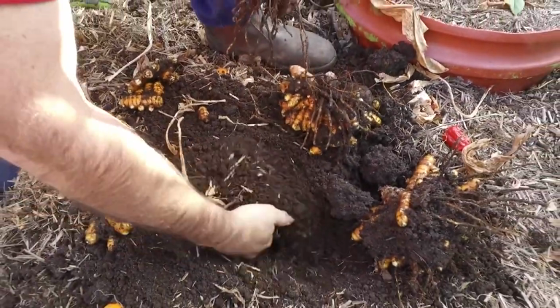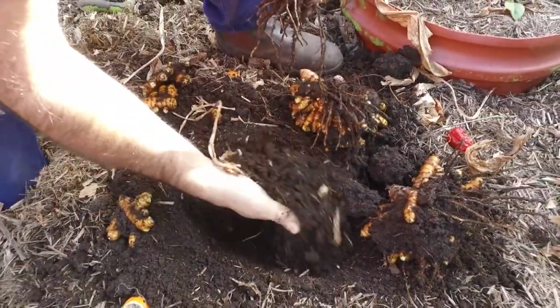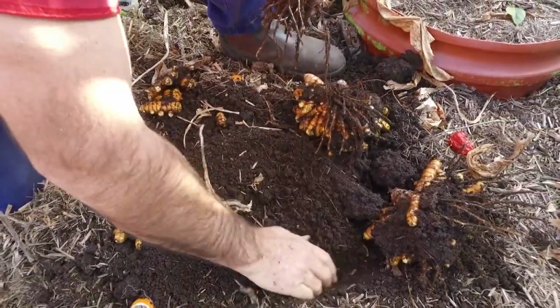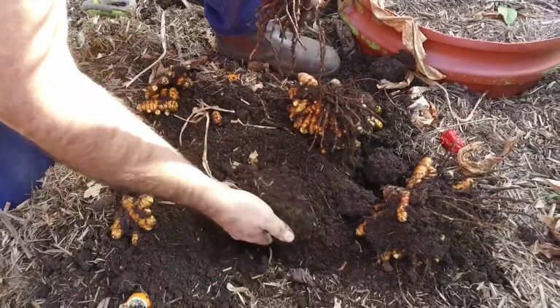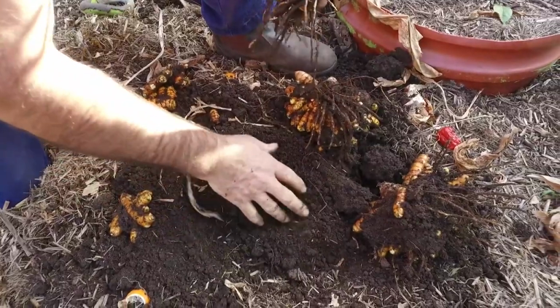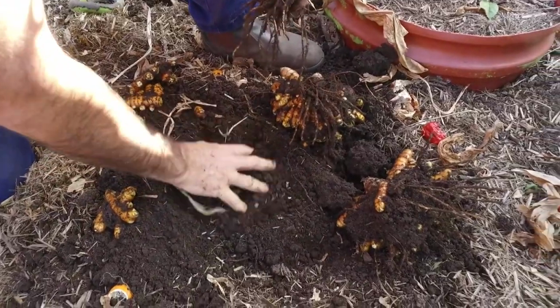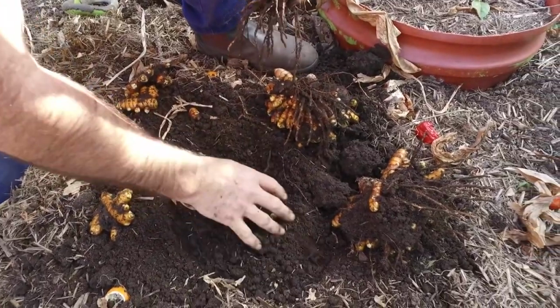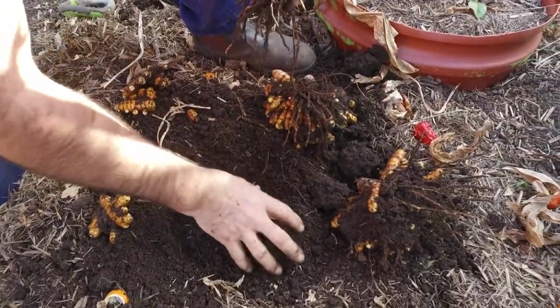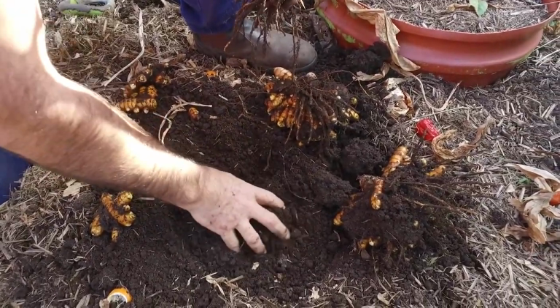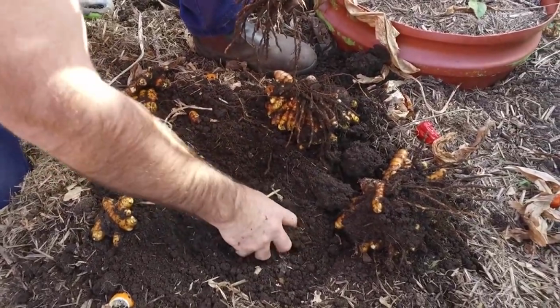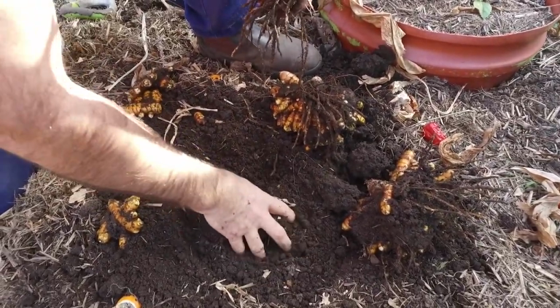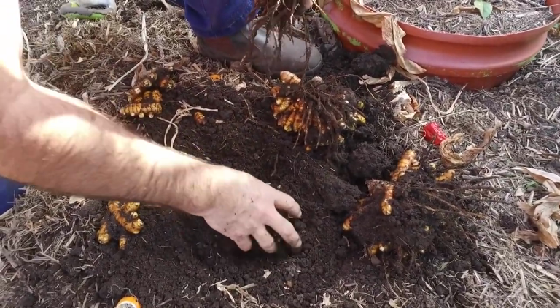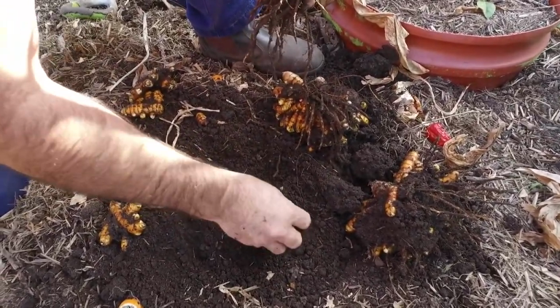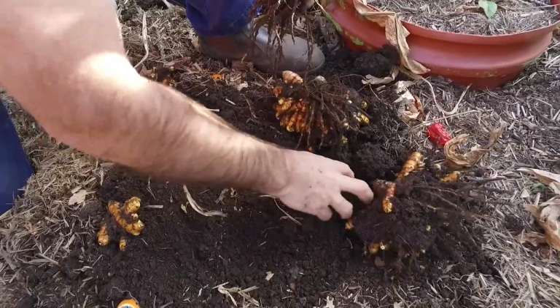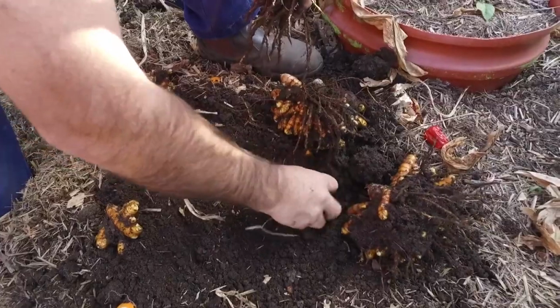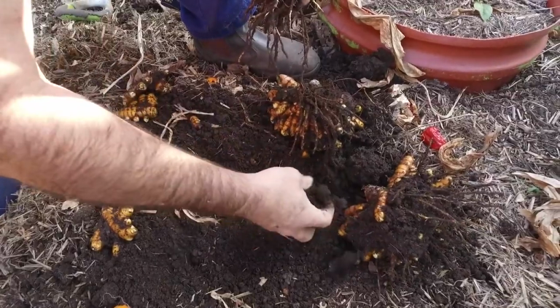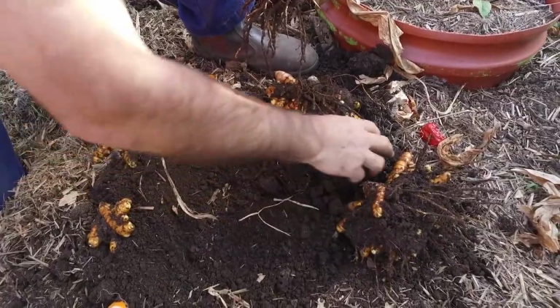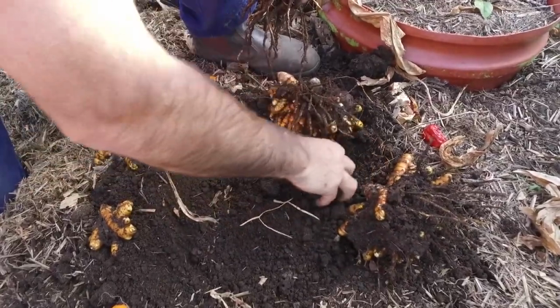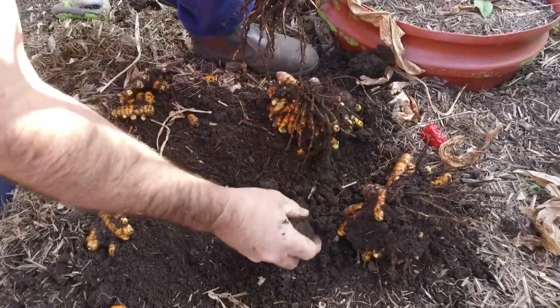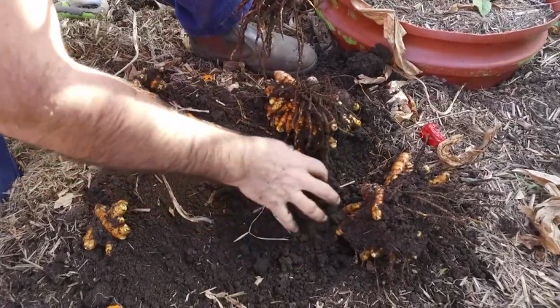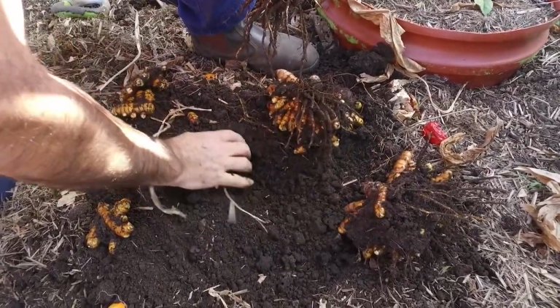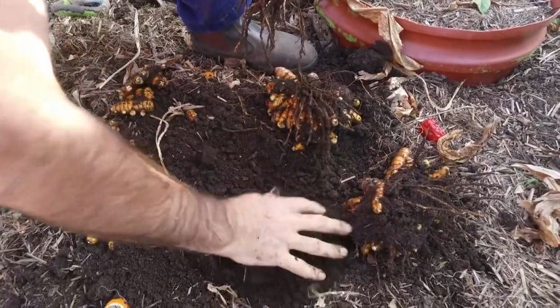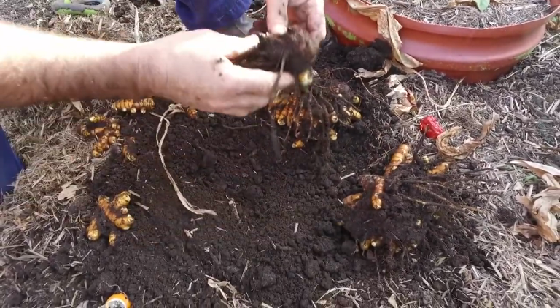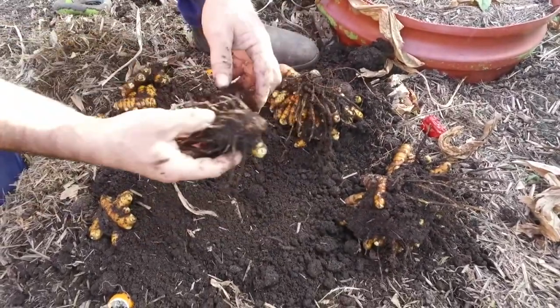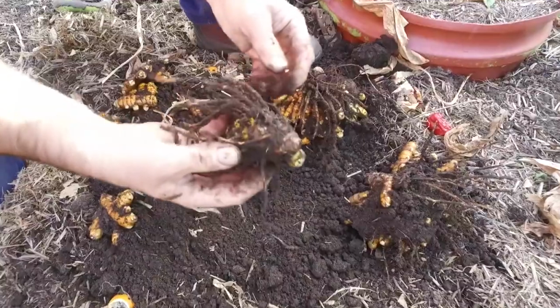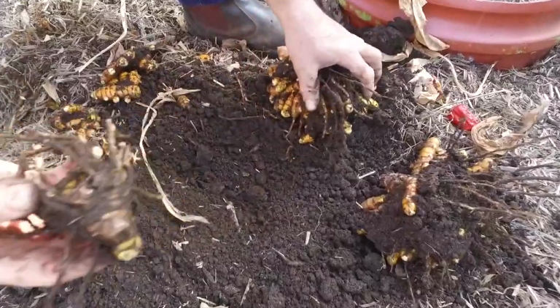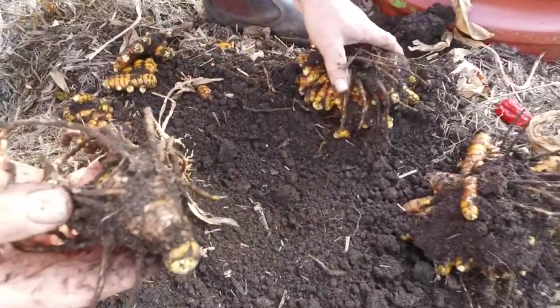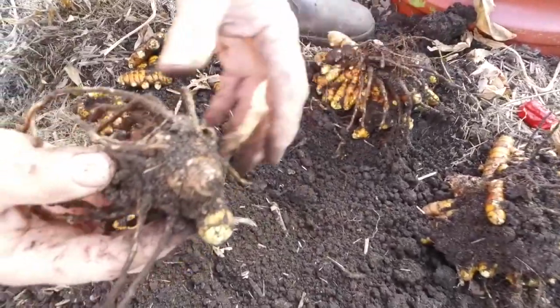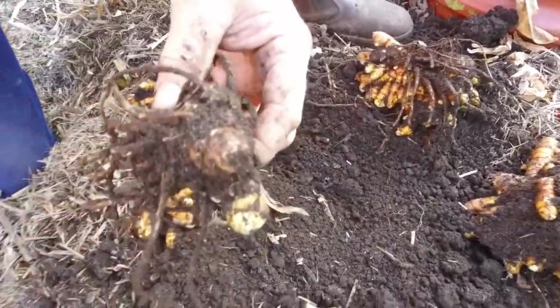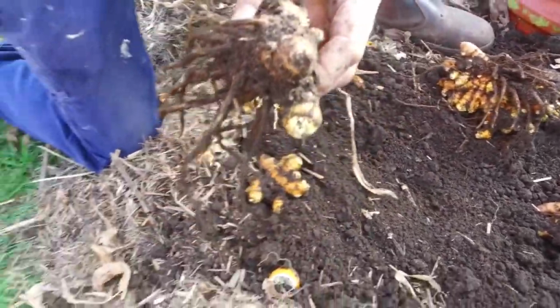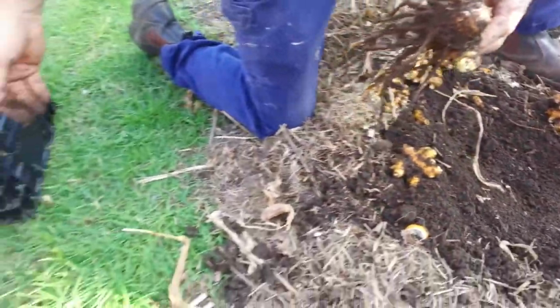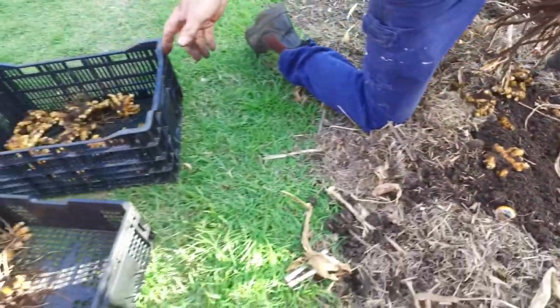Make sure your soil is nice and friable — you should be able to move your soil around easily. If your soil has too much clay and is a bit lumpy, you may want to make it a little more friable by adding a bit more organic matter.